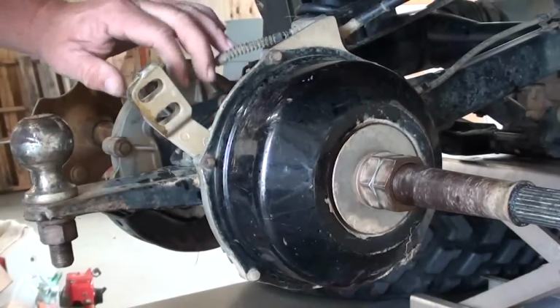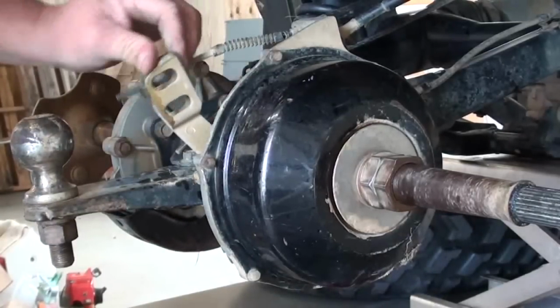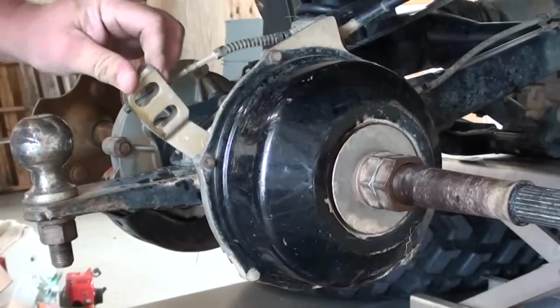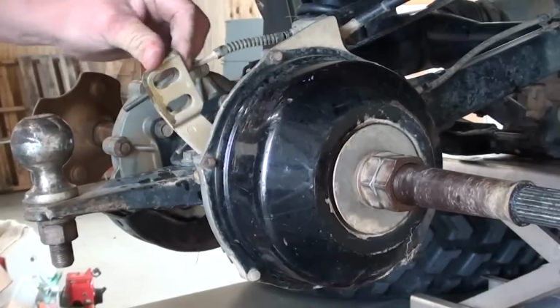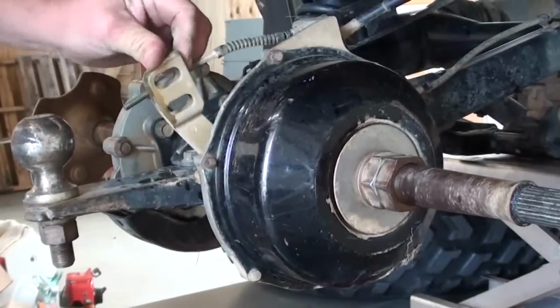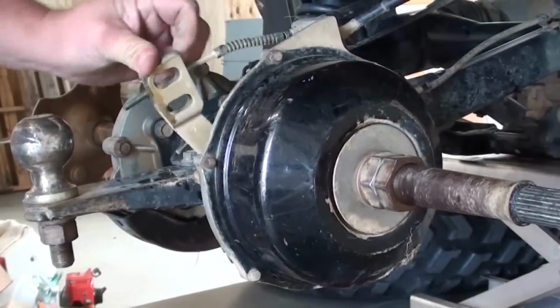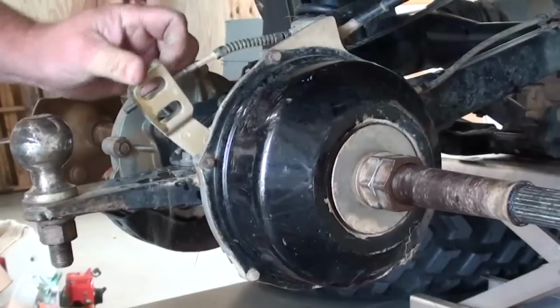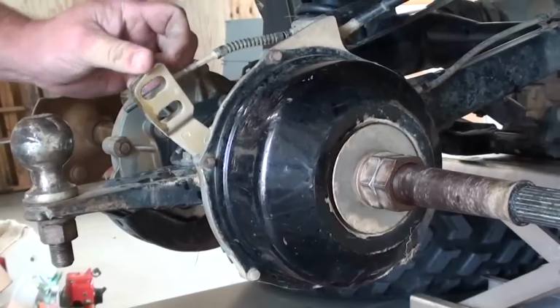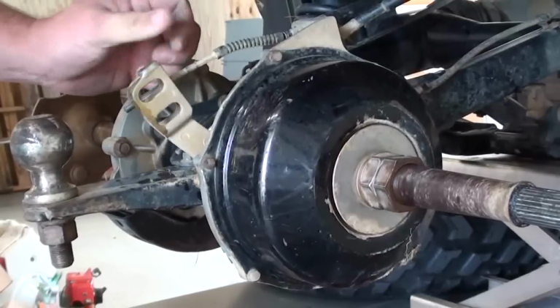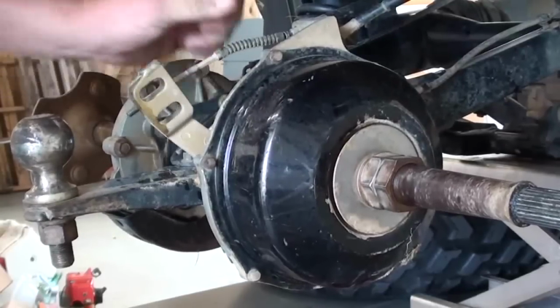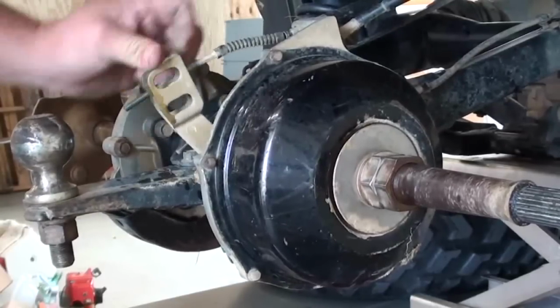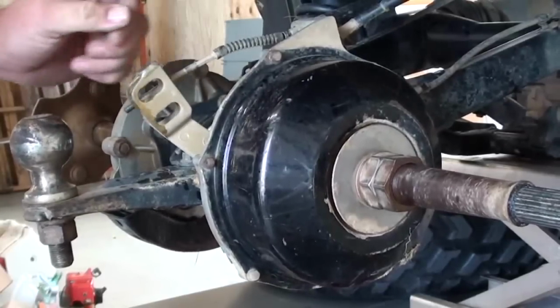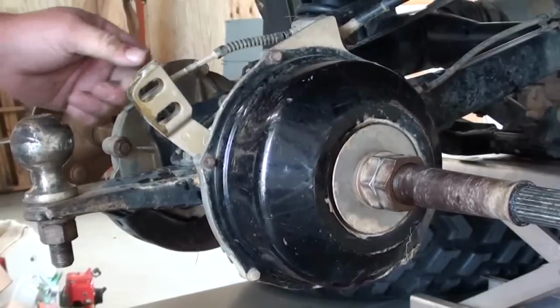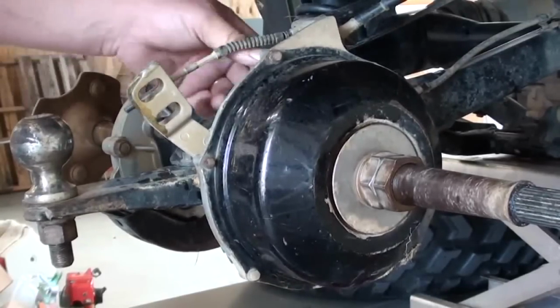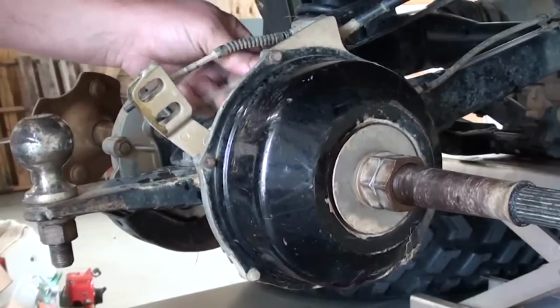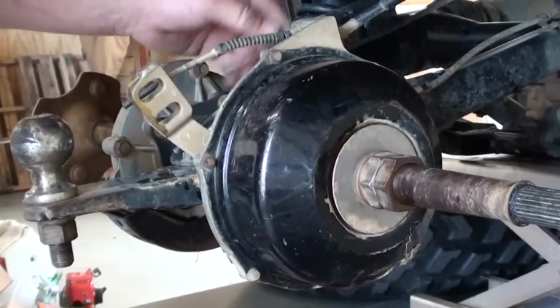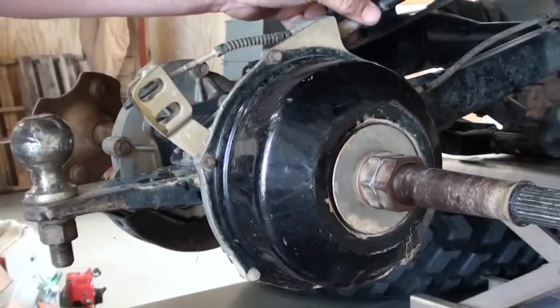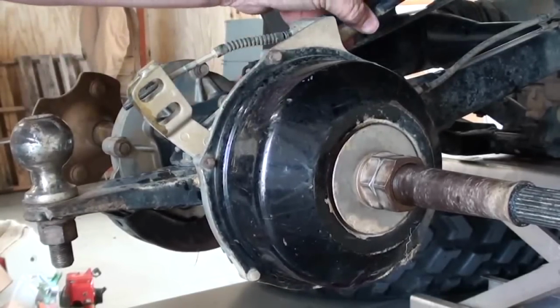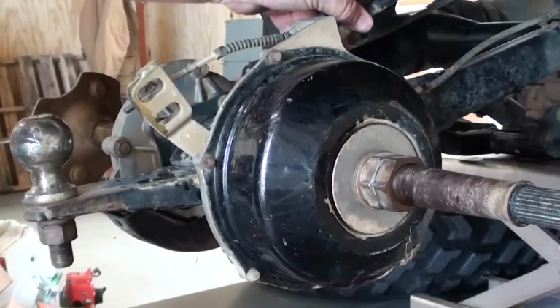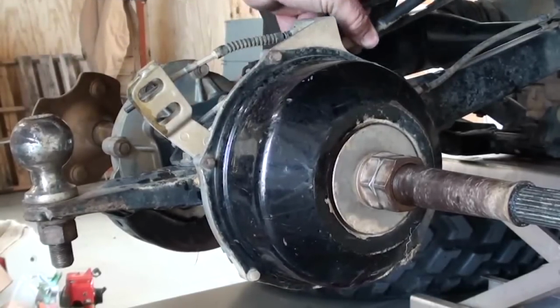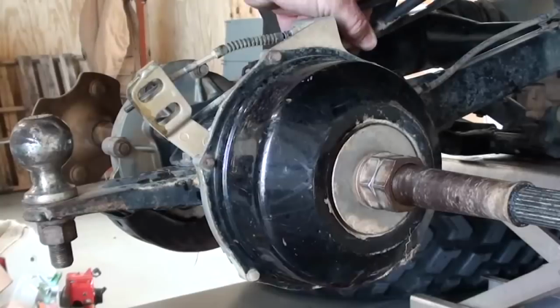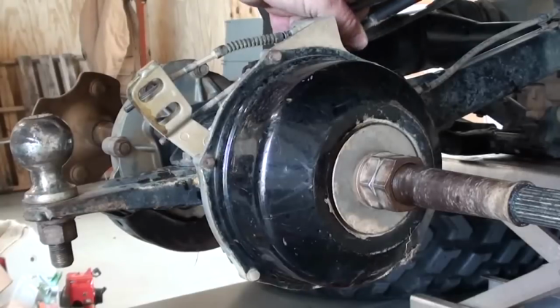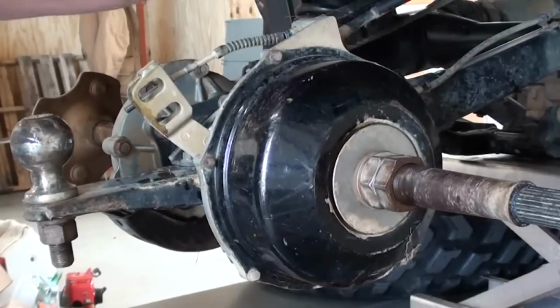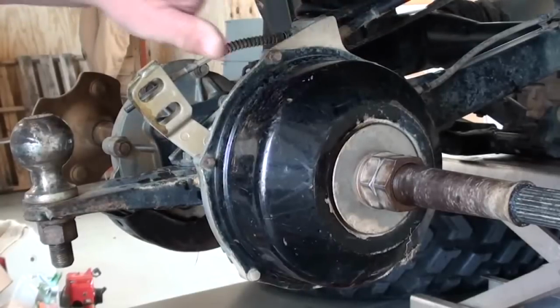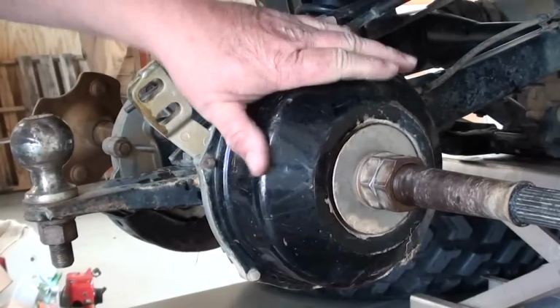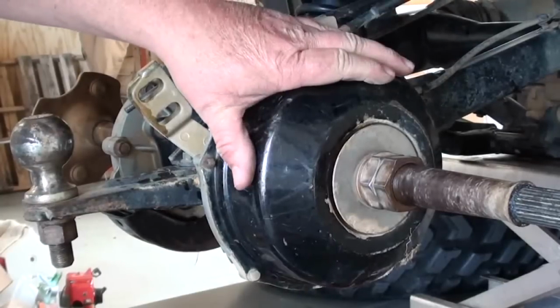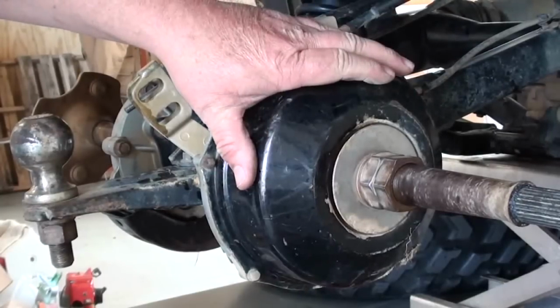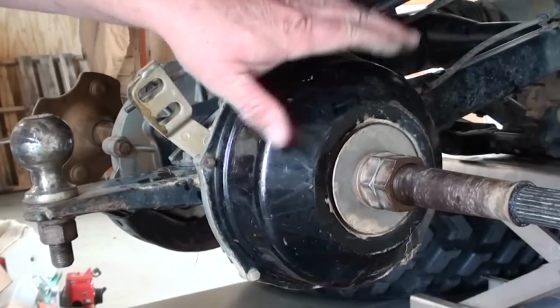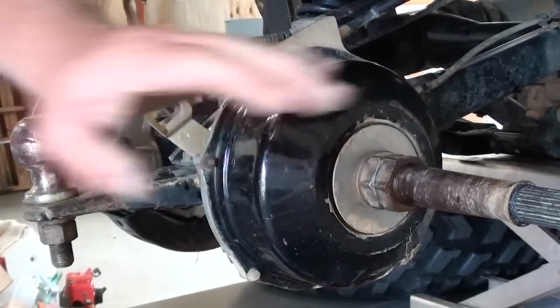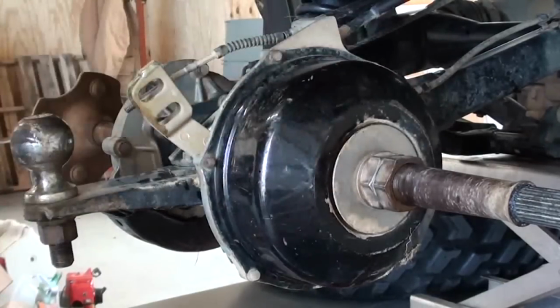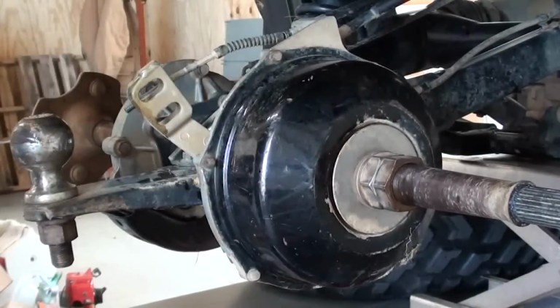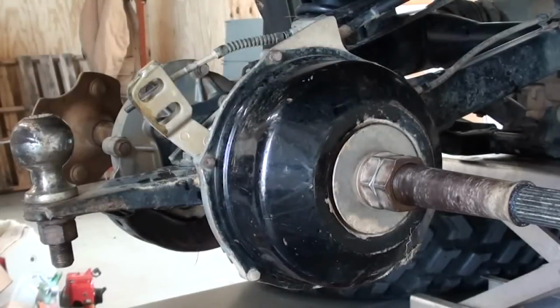As you can see here, our brake is returning real good, so we know it's not frozen. Like I said earlier, our cables are in good shape, so we're going to go ahead and take the rest of this off.